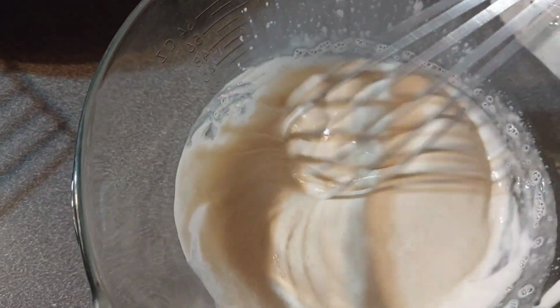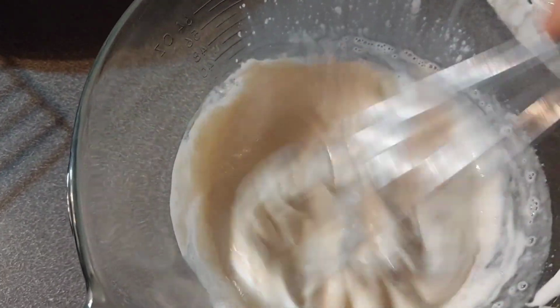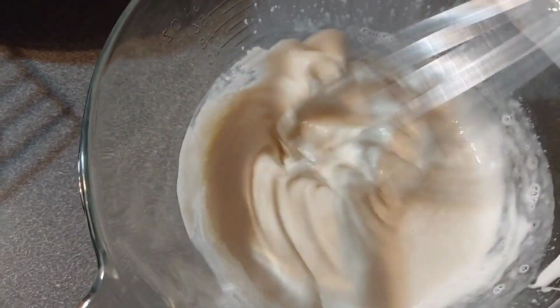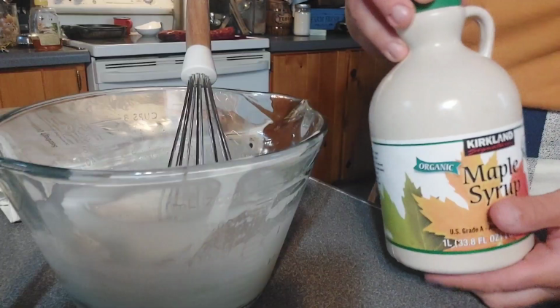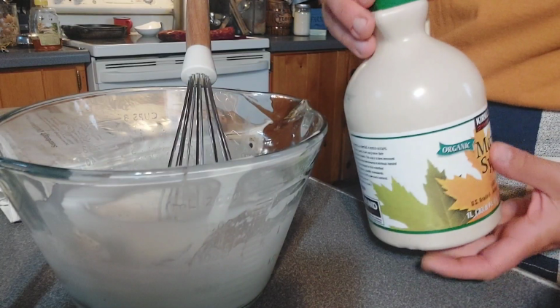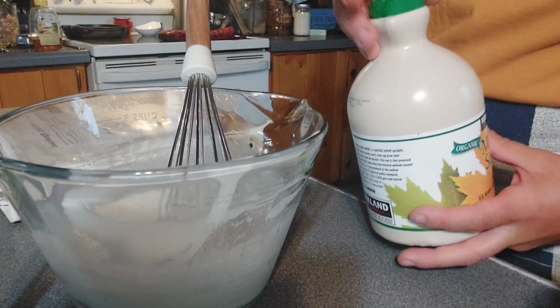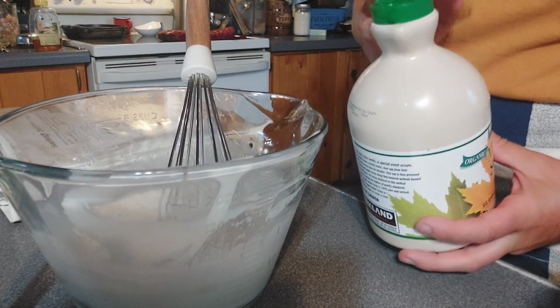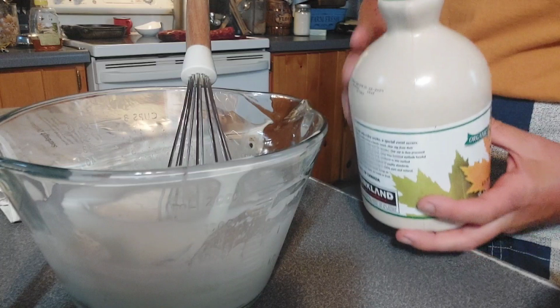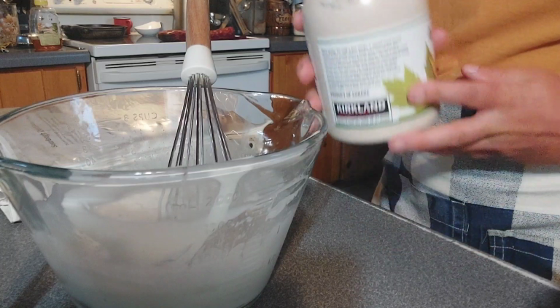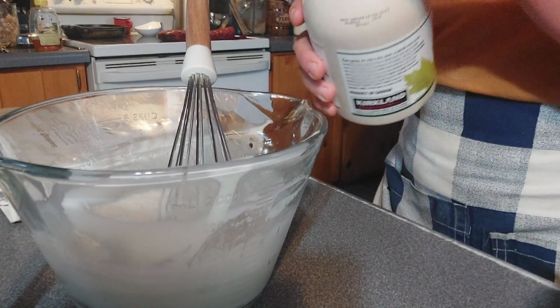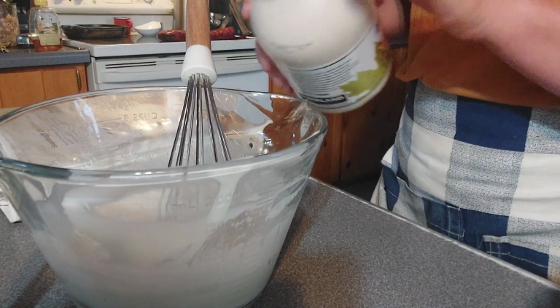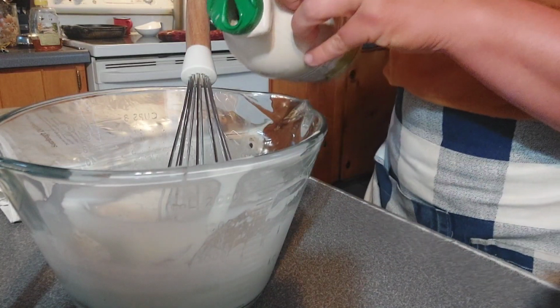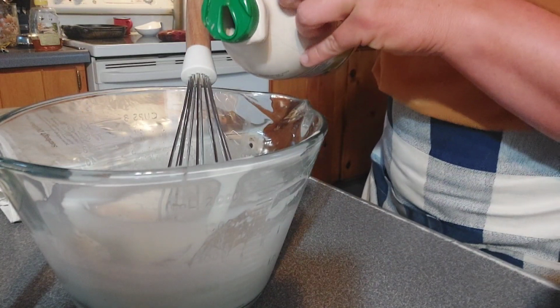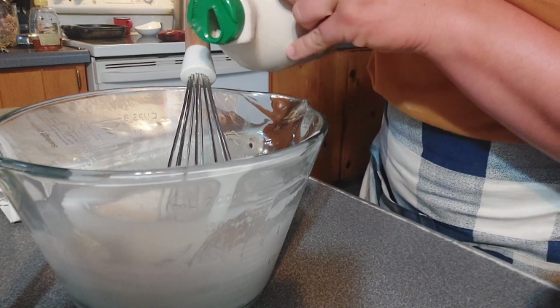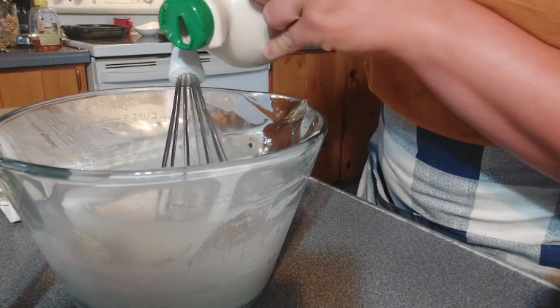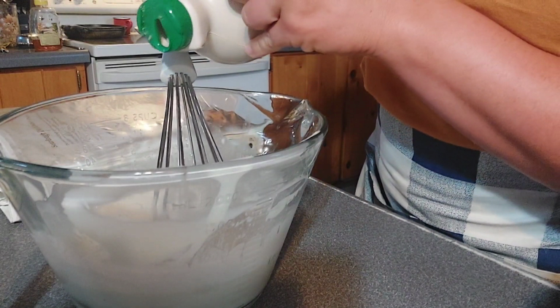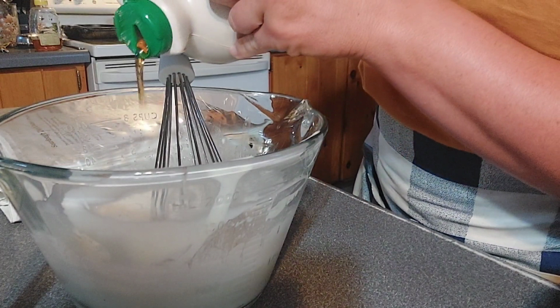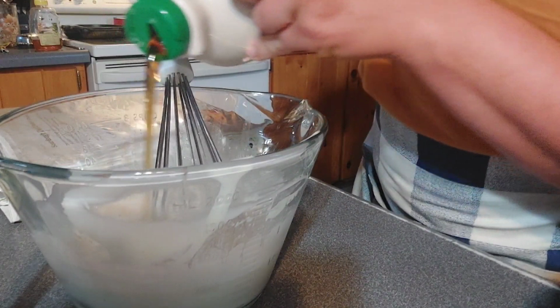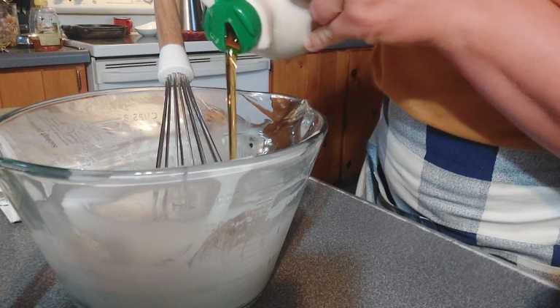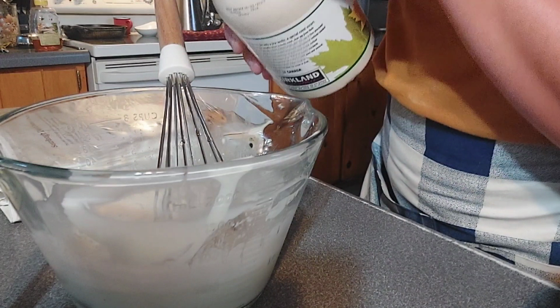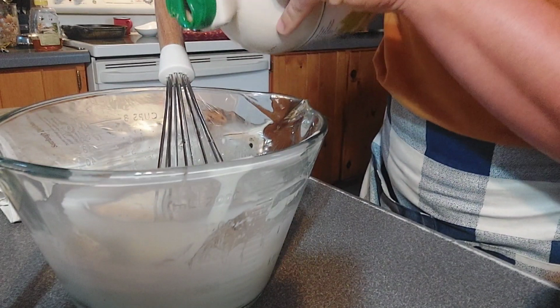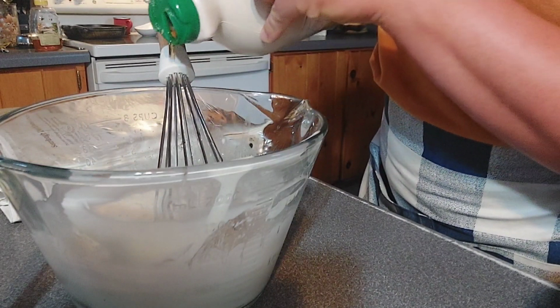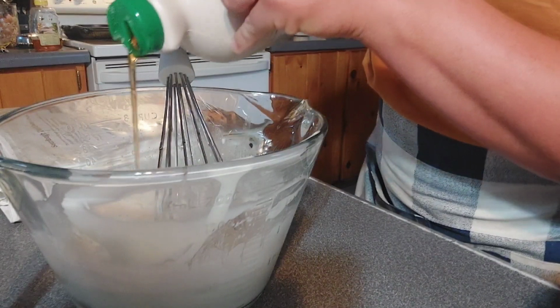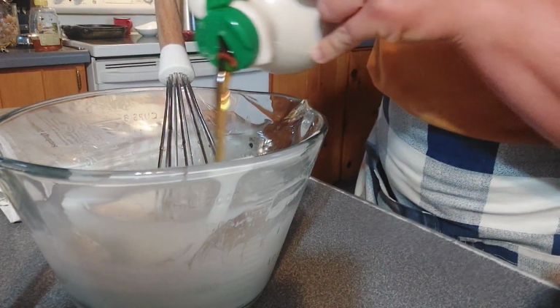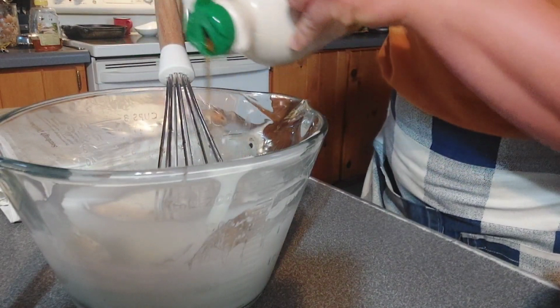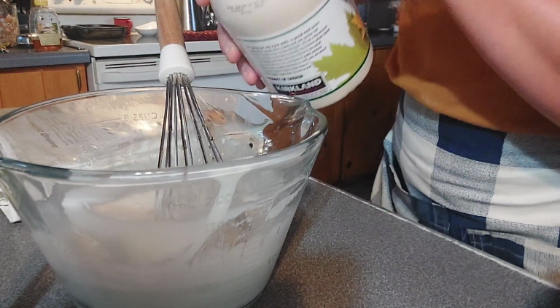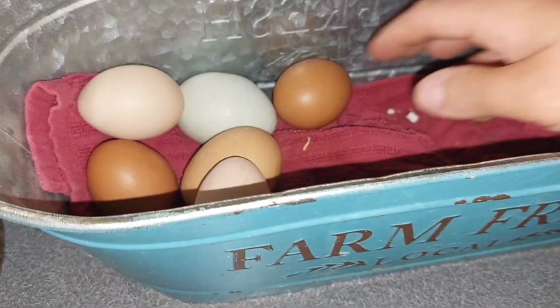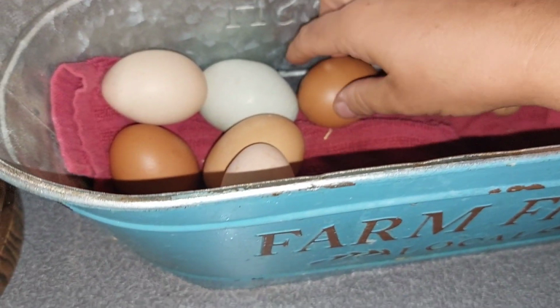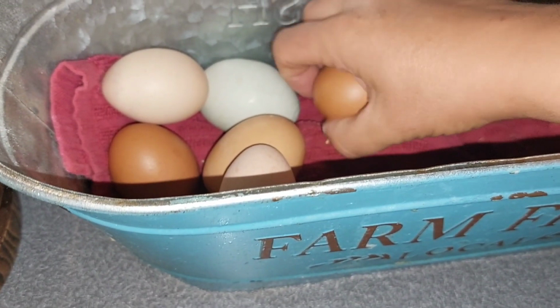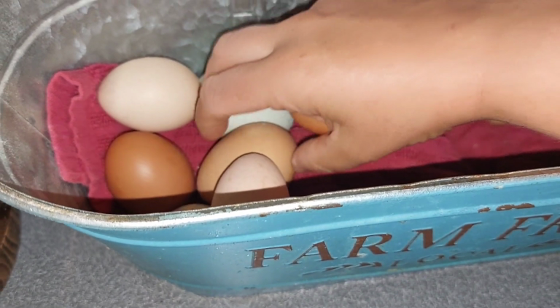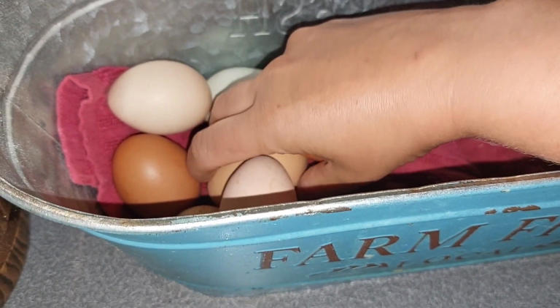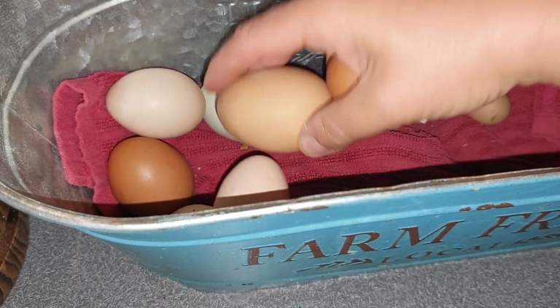Now you're going to whisk that together and get it nice and smooth, and then we're going to add in a little bit of sweetener. I'm going to use maple syrup here — about two tablespoons. You can also use honey. Did I mention this is a recipe from Lisa on Farmhouse on Boone? I'll link that down below.